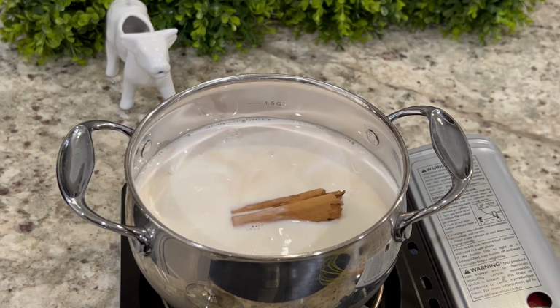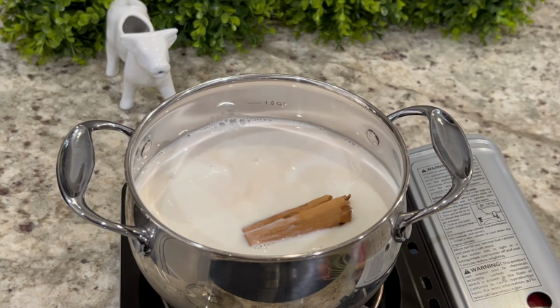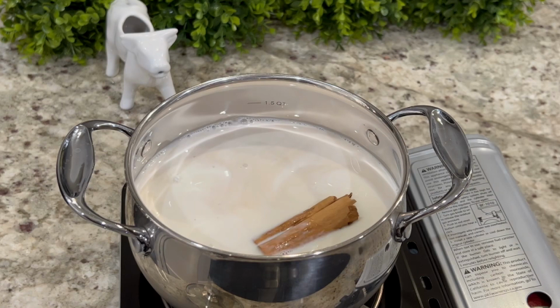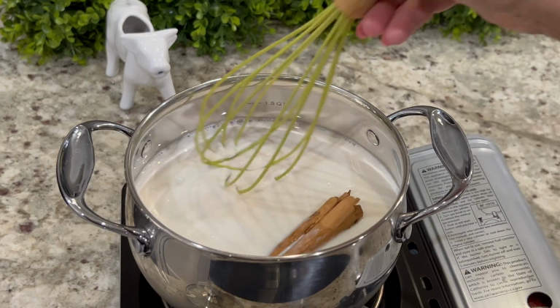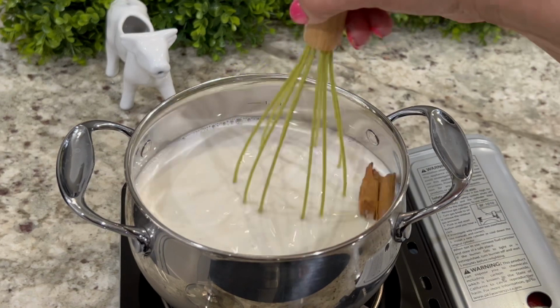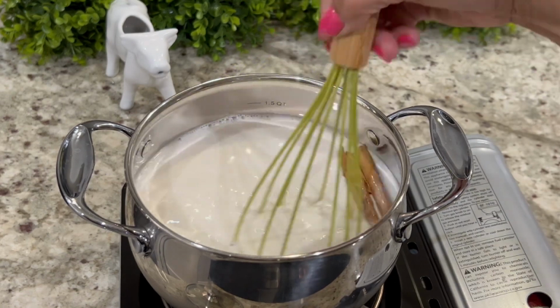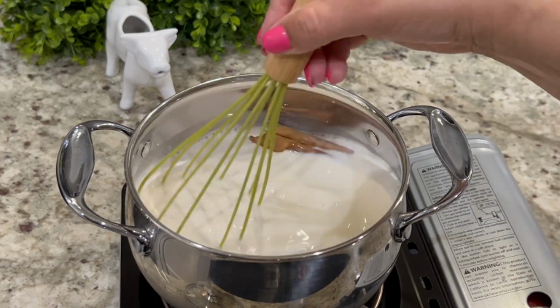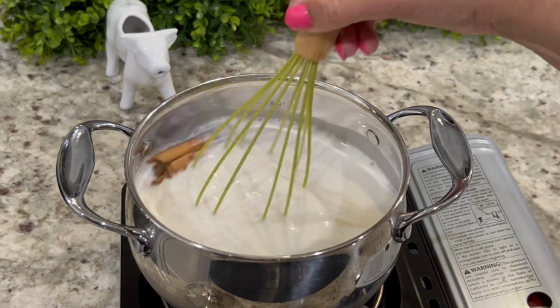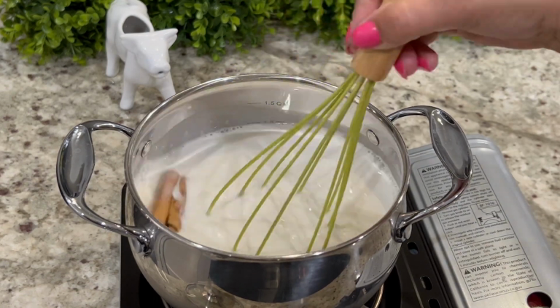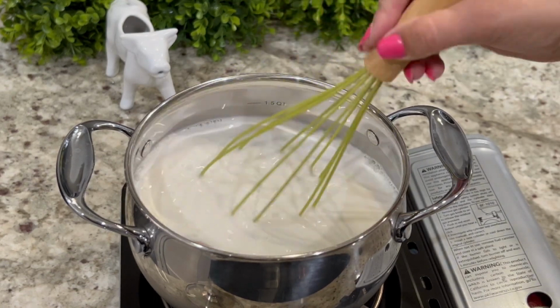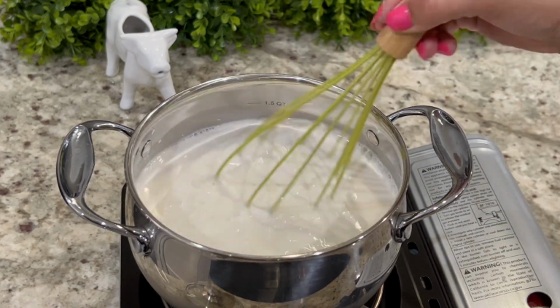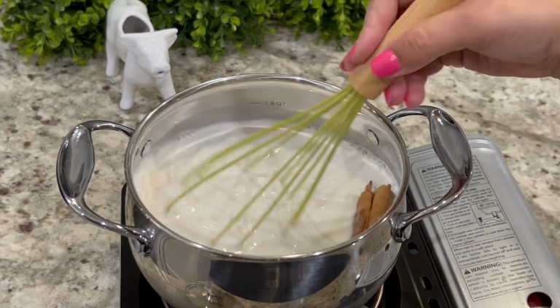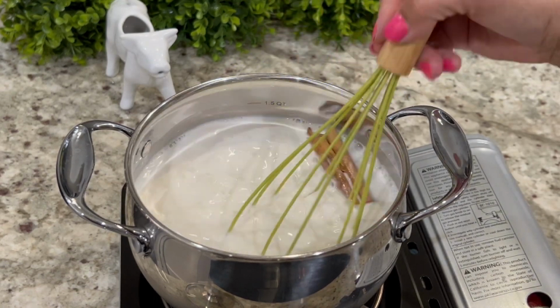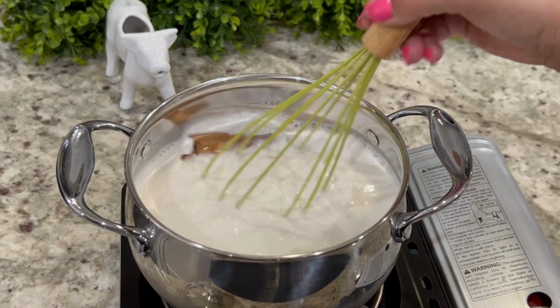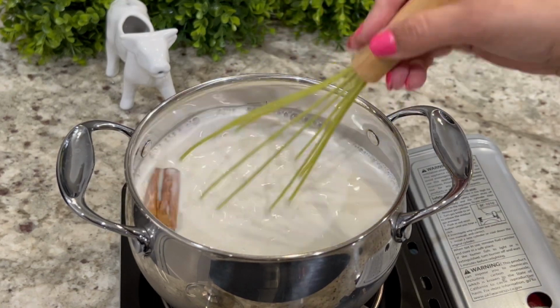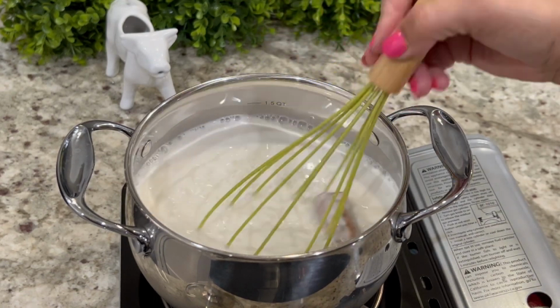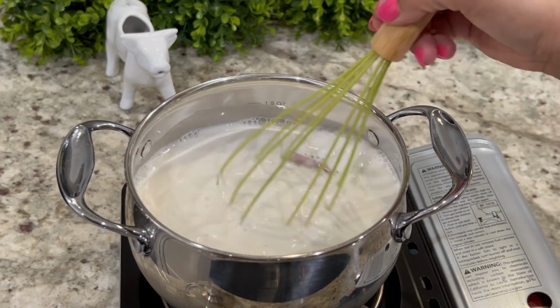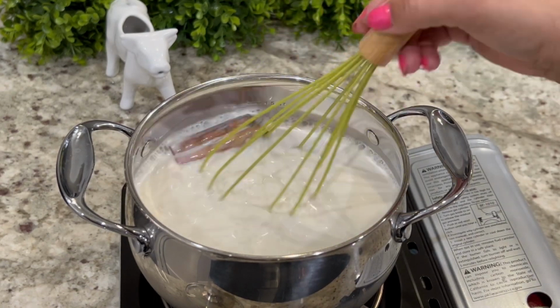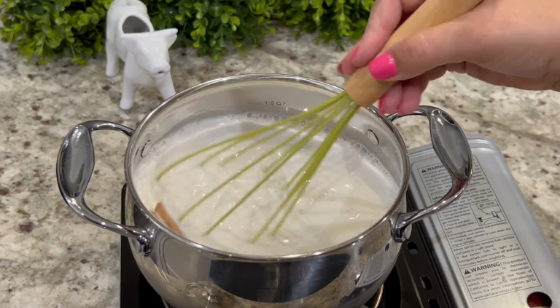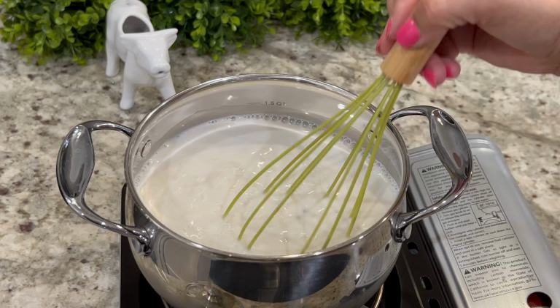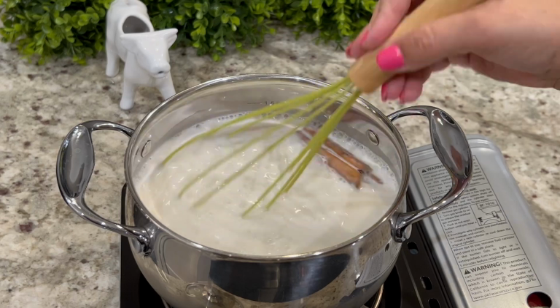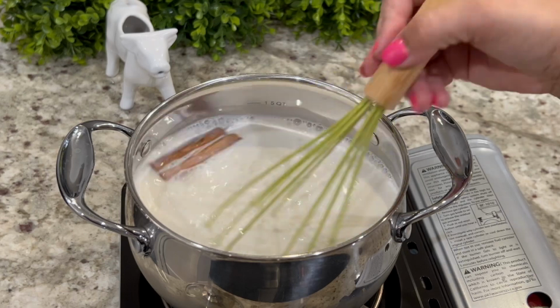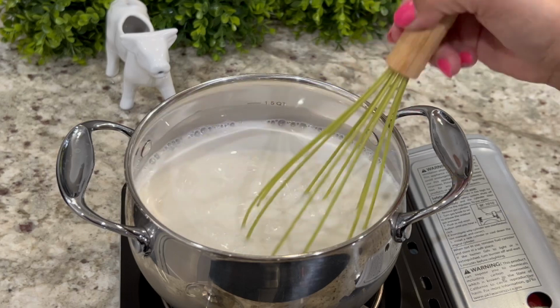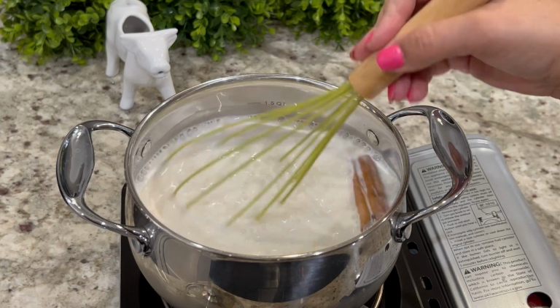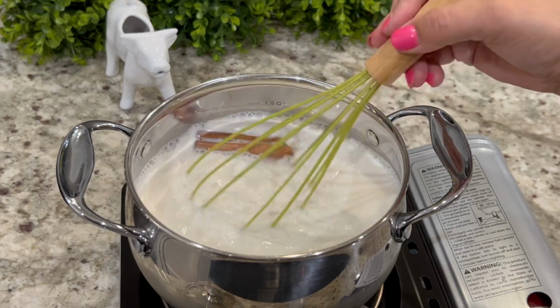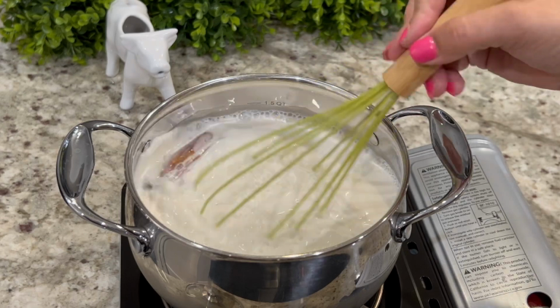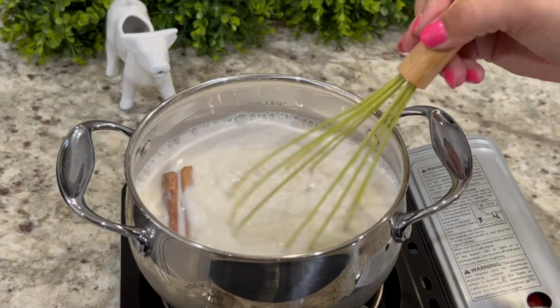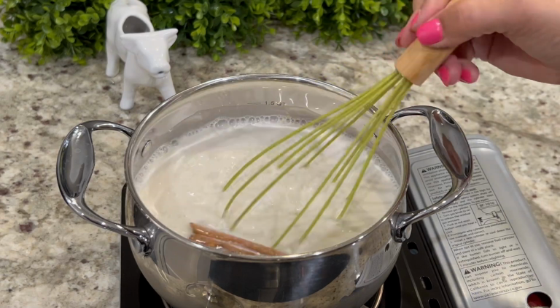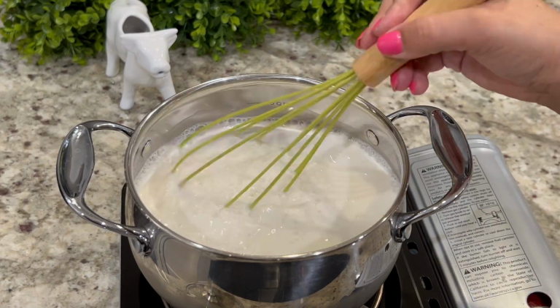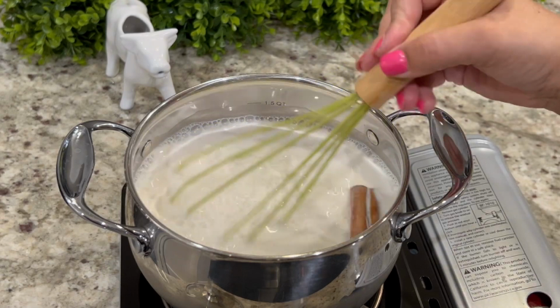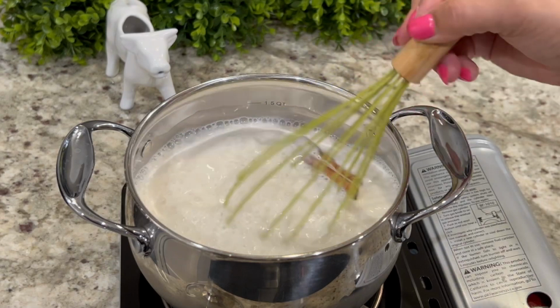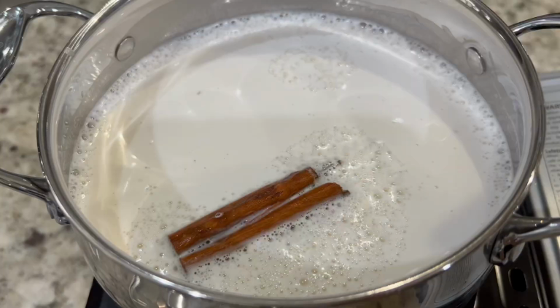Using a whisk, mix the ingredients until everything is well combined, and bring to a simmer over medium-high heat. Once it reaches a light boil, turn the burner down to low.